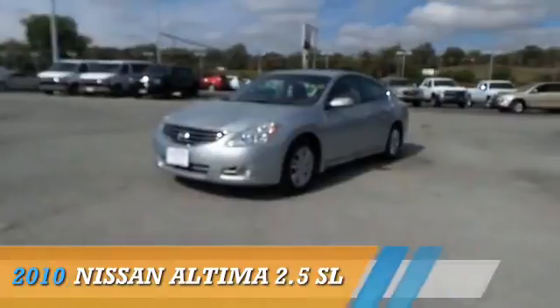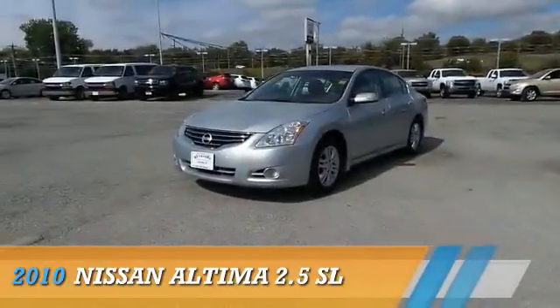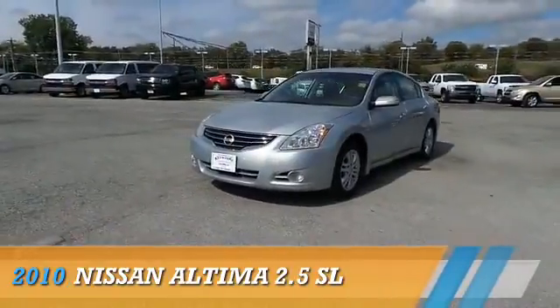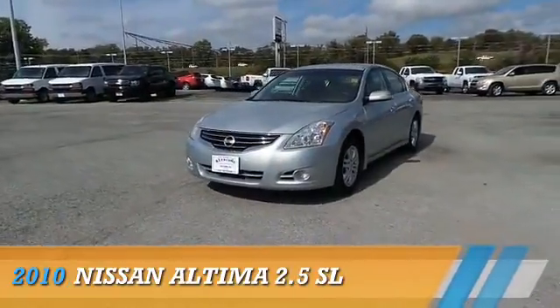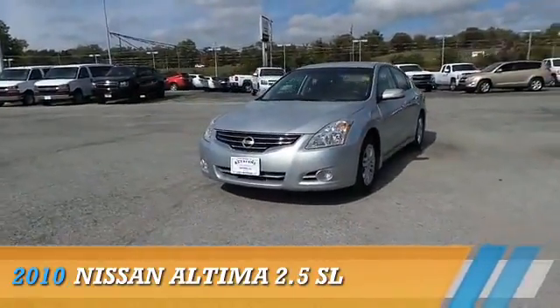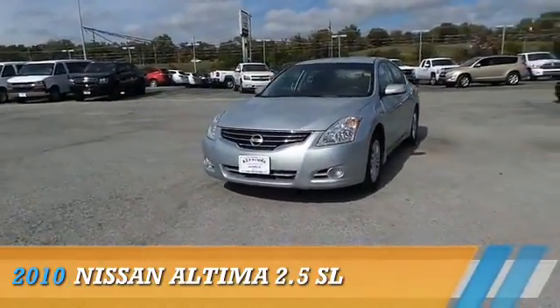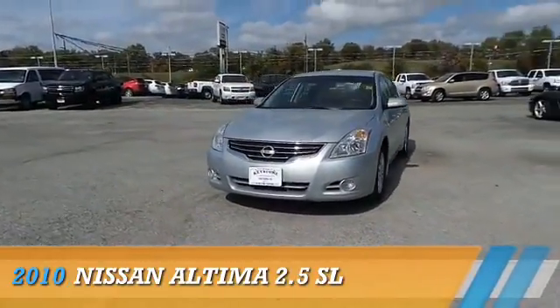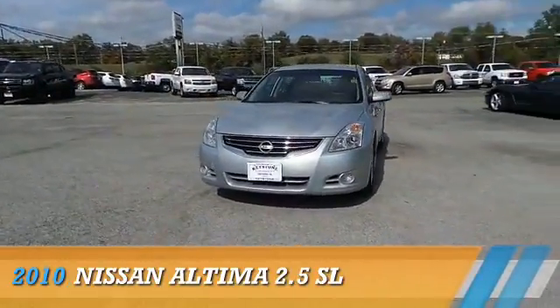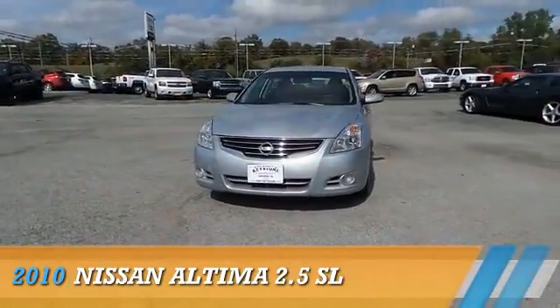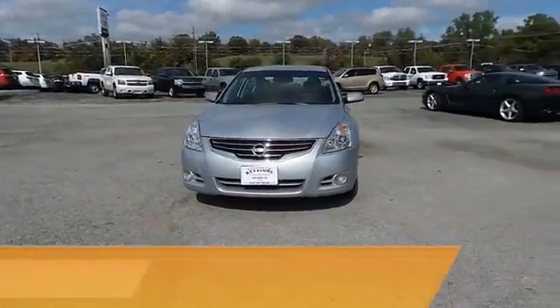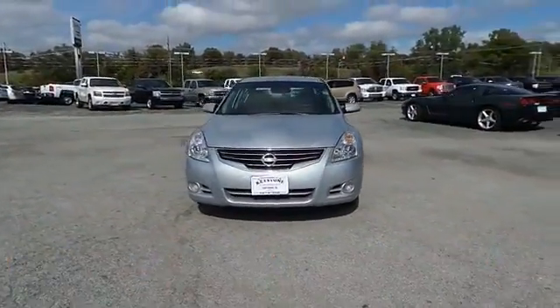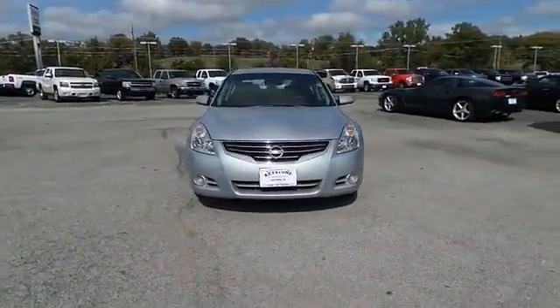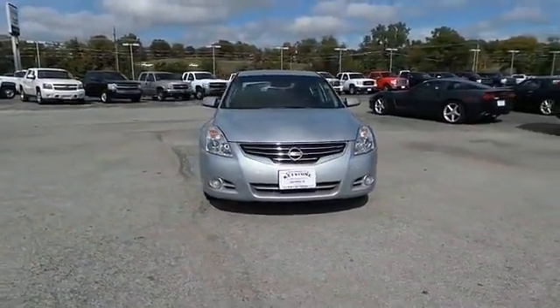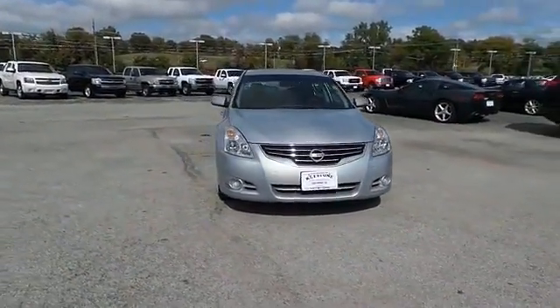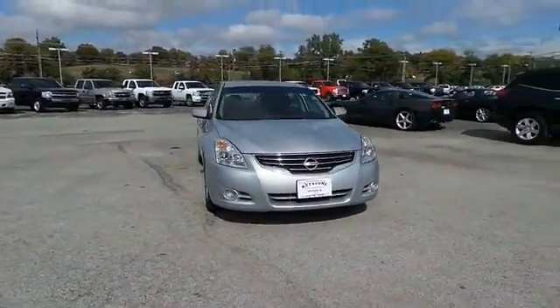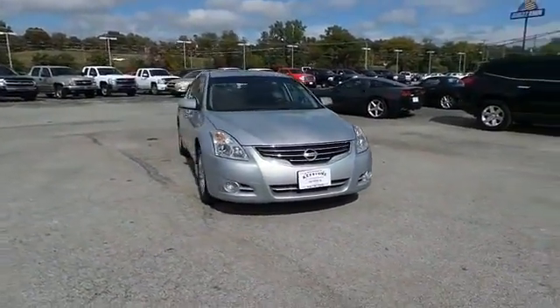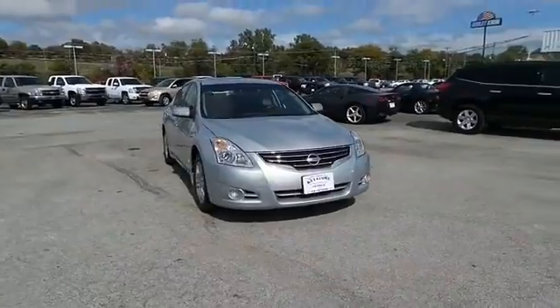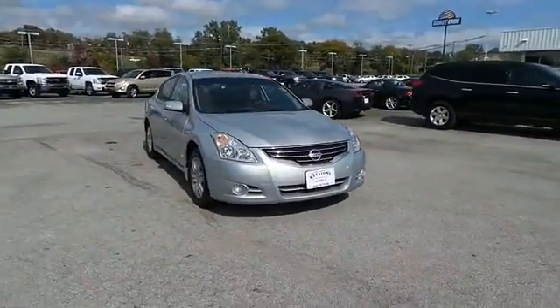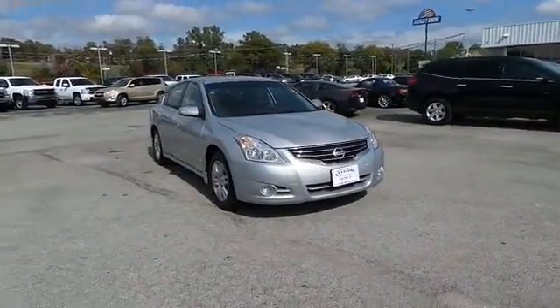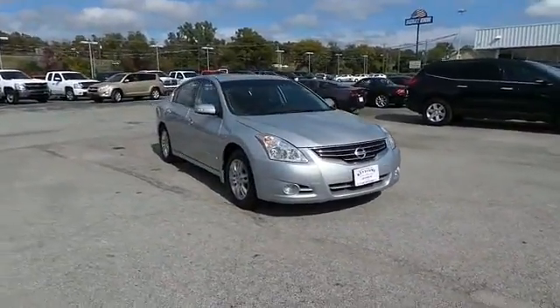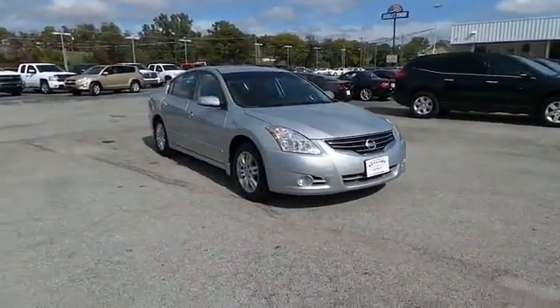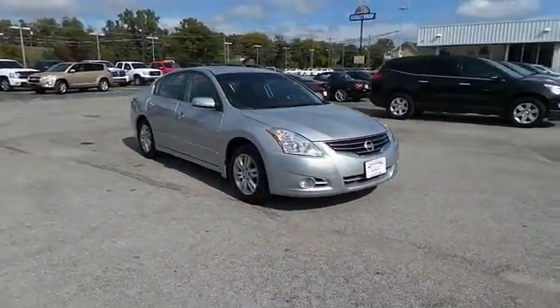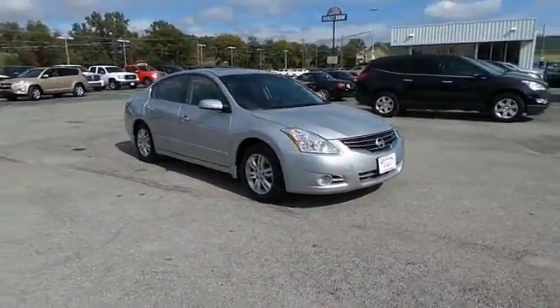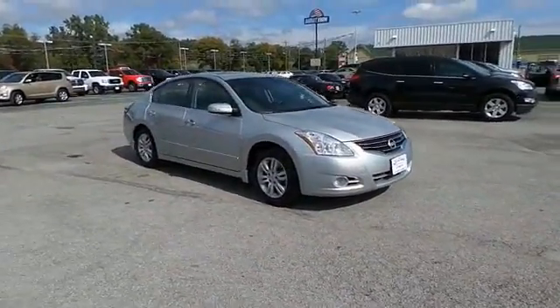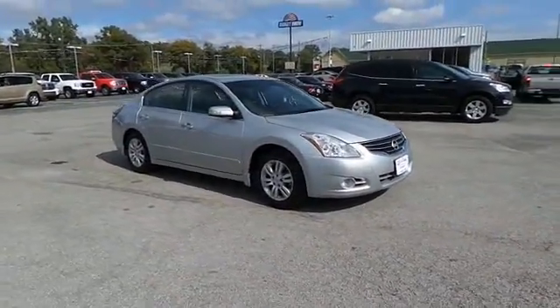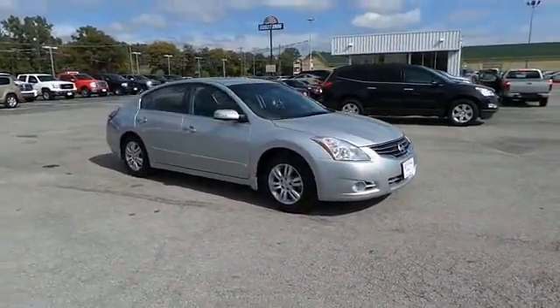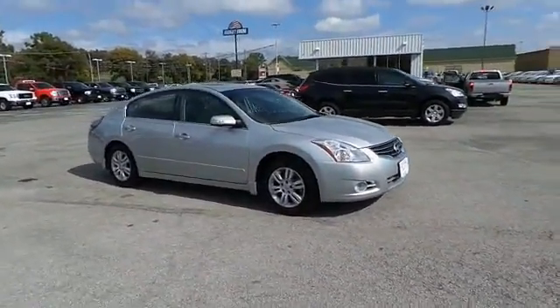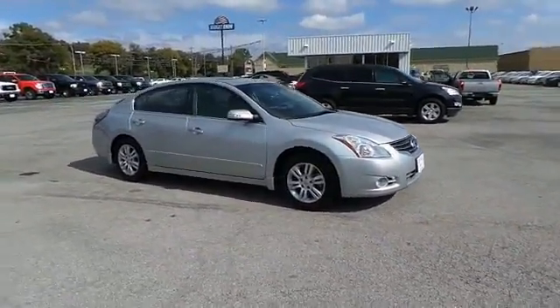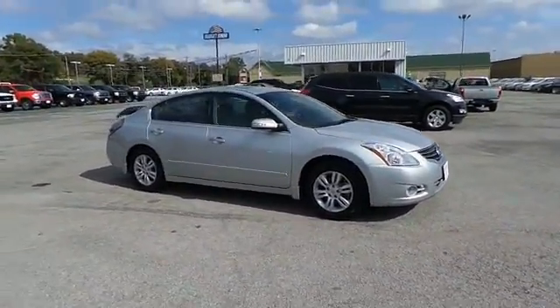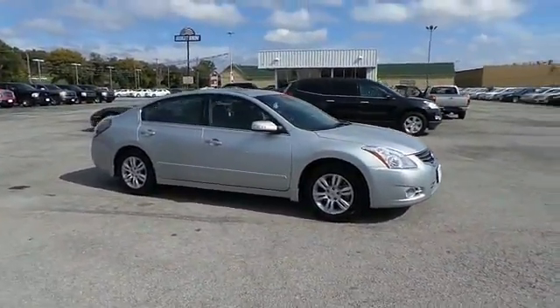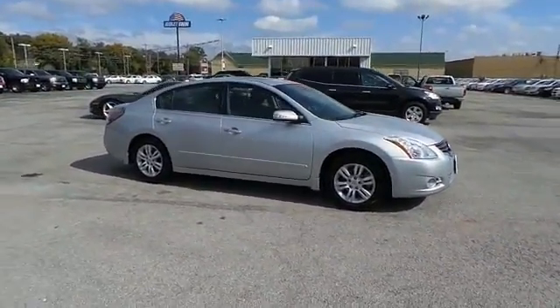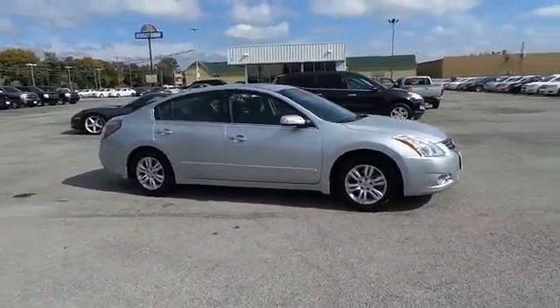Presenting the 2010 Nissan Altima, powered by front wheel drive, a 2.5 liter 4 cylinder engine, and a manual transmission.